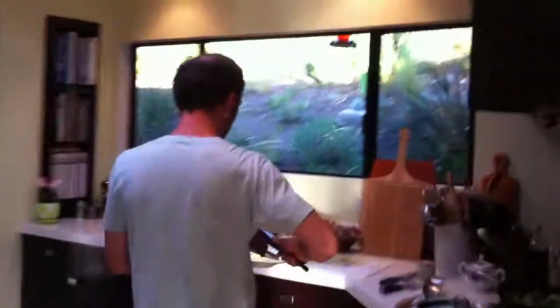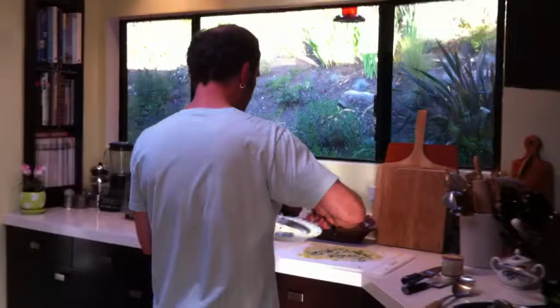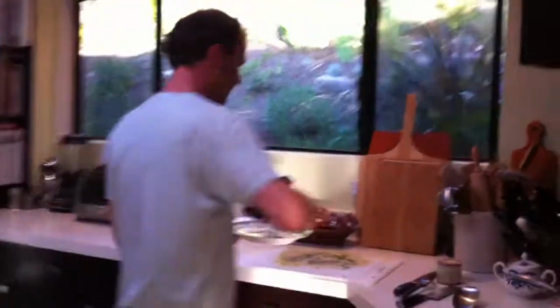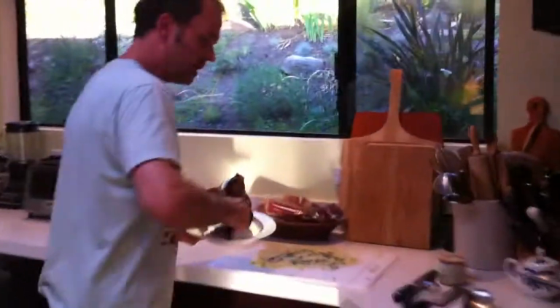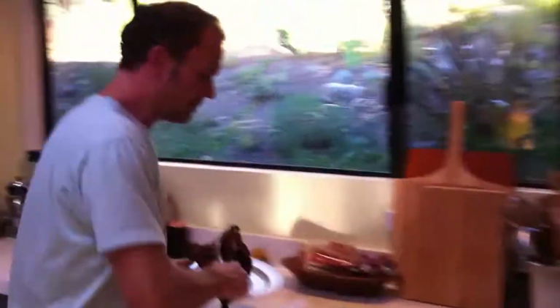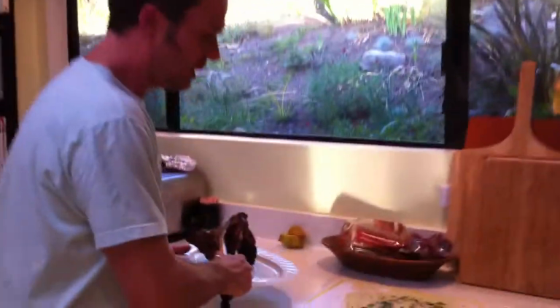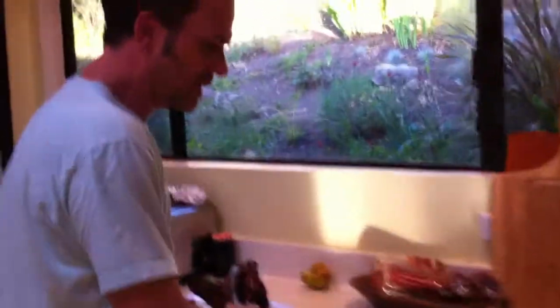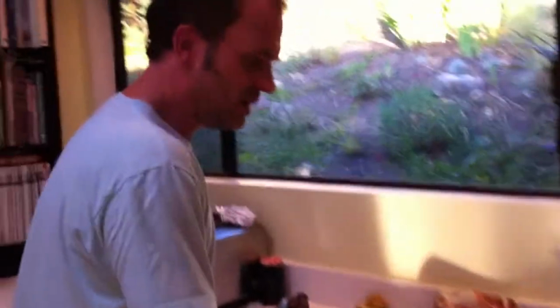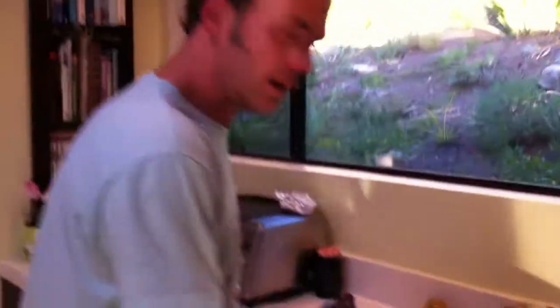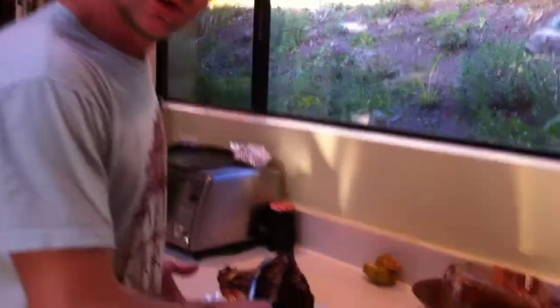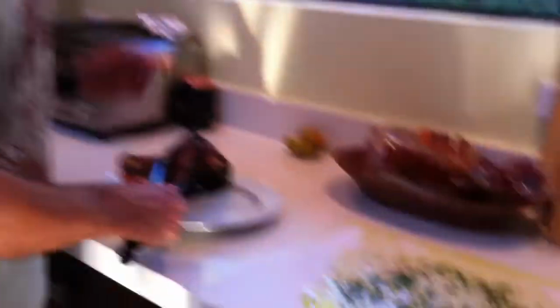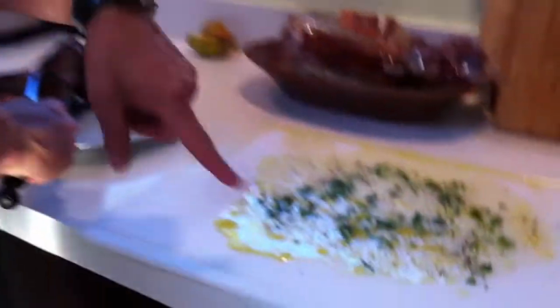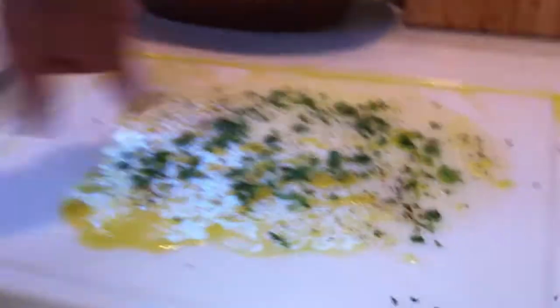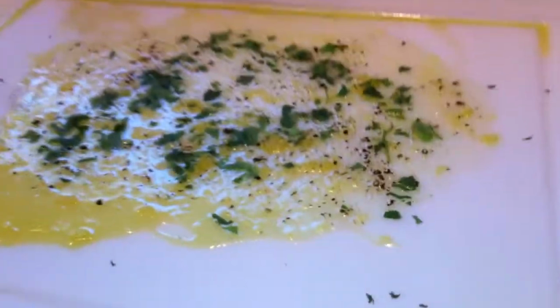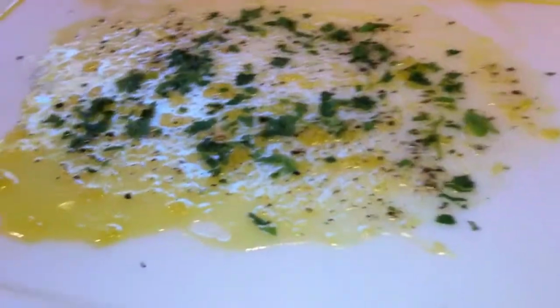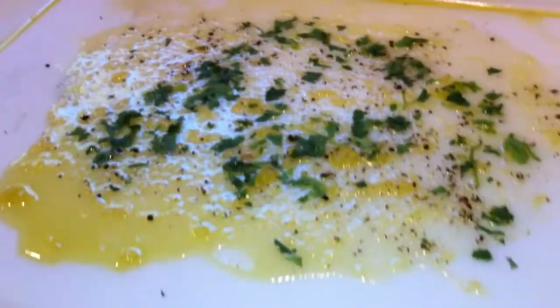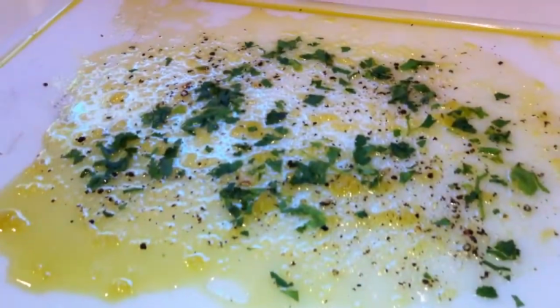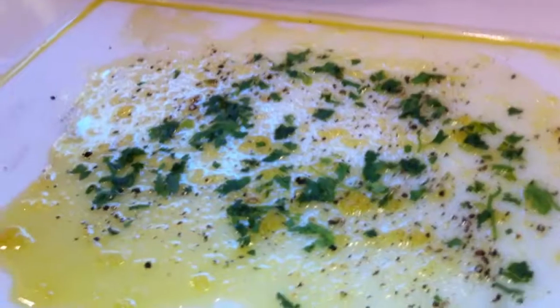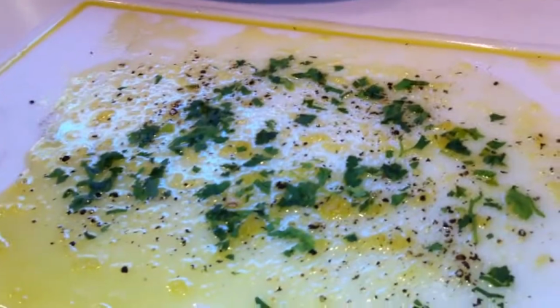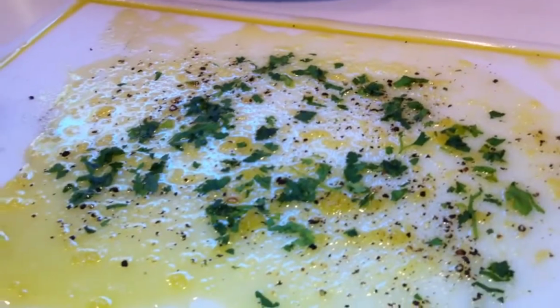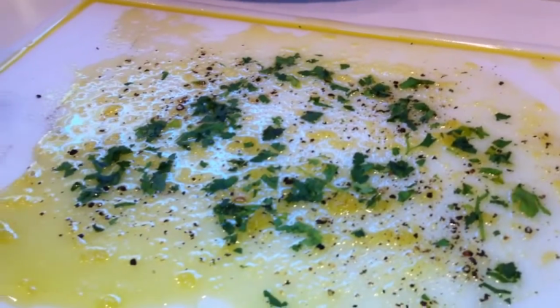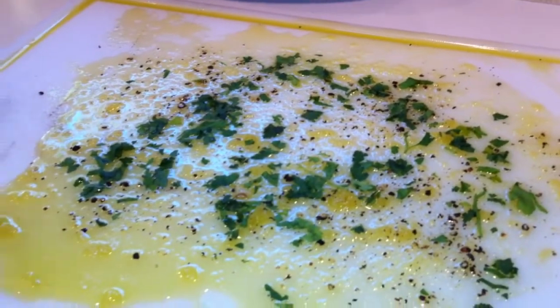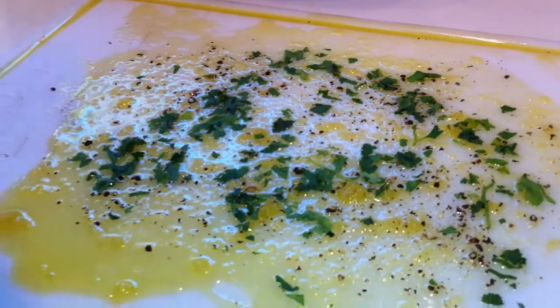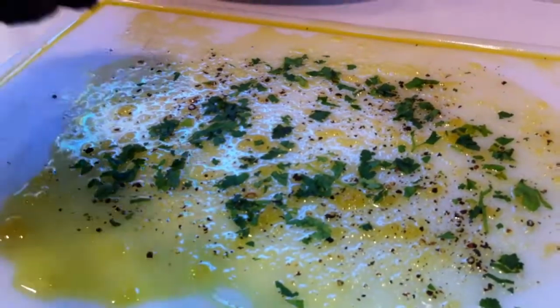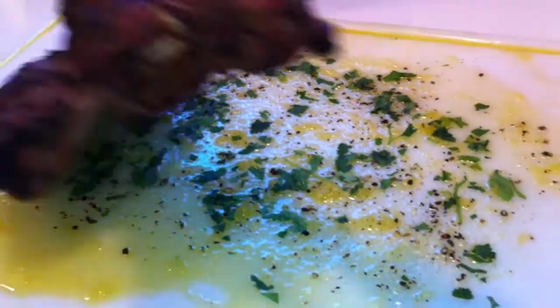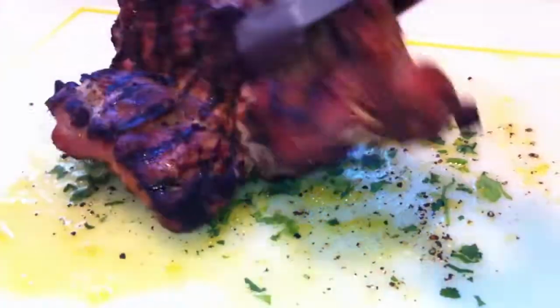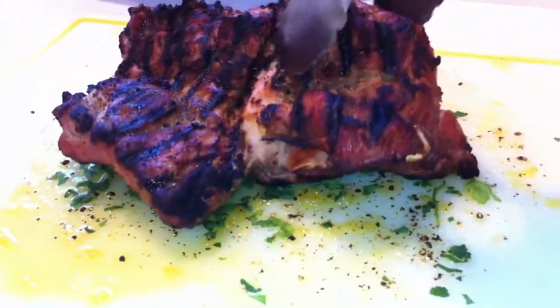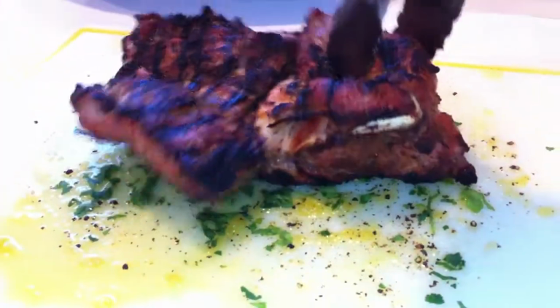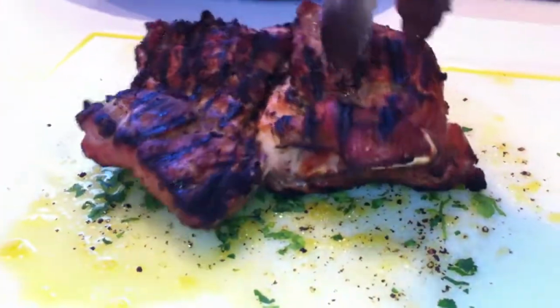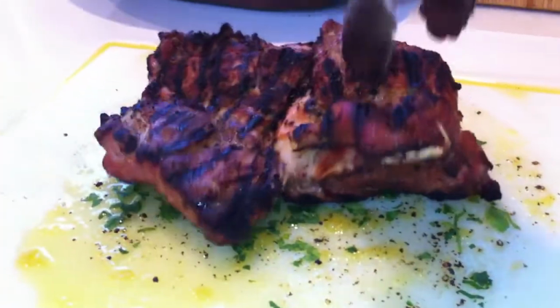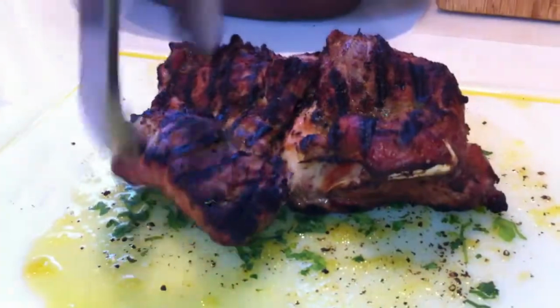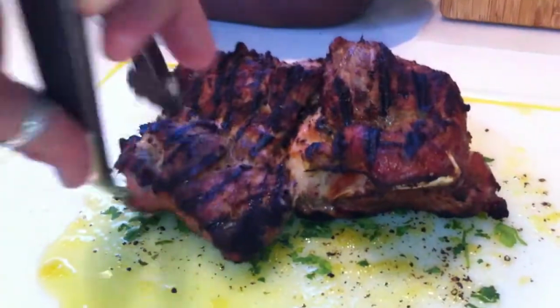Pop this guy on the cutting board. The cutting board has been pre-prepped with garlic, olive oil, salt, pepper, and parsley. Put that pork shoulder right there.